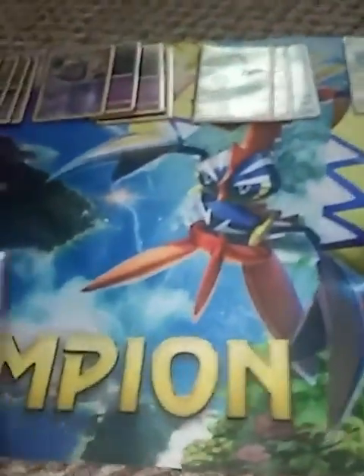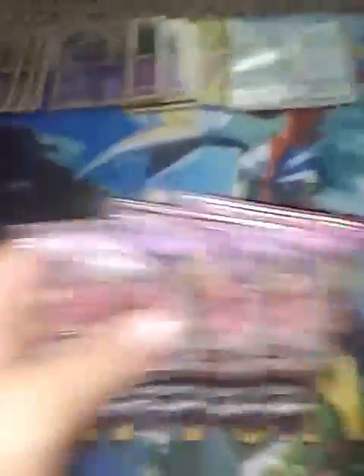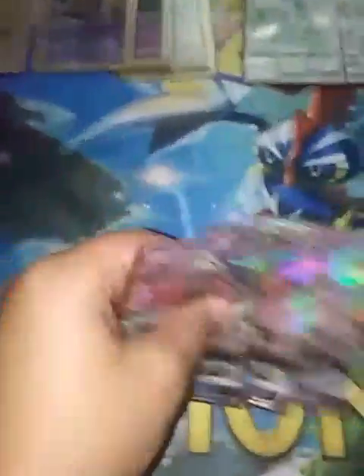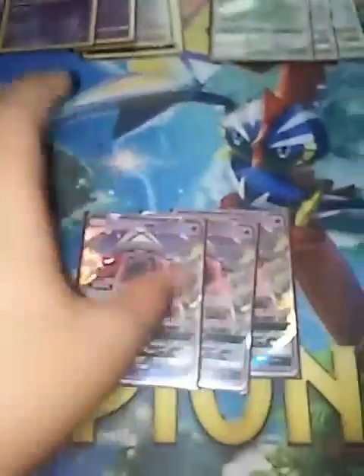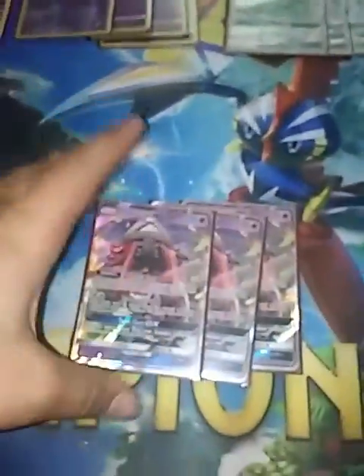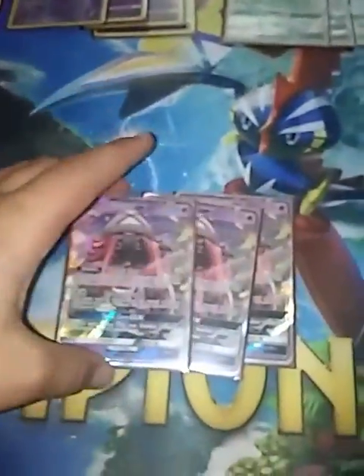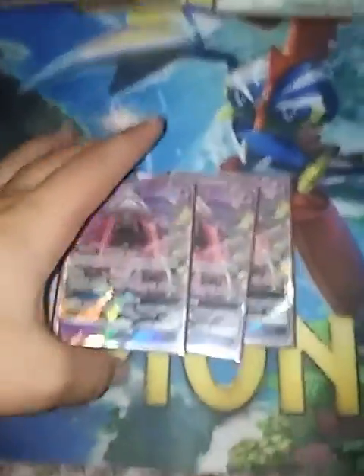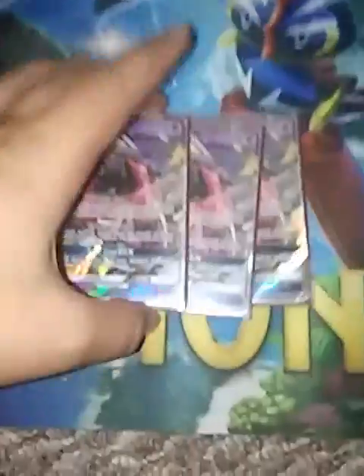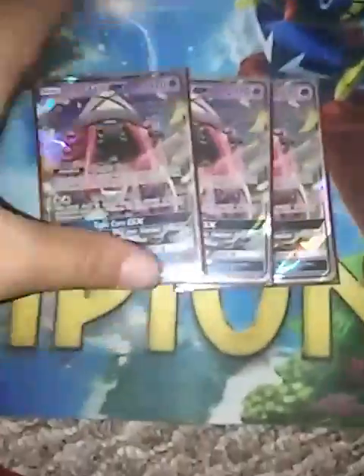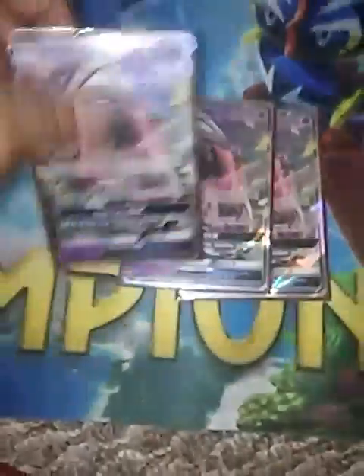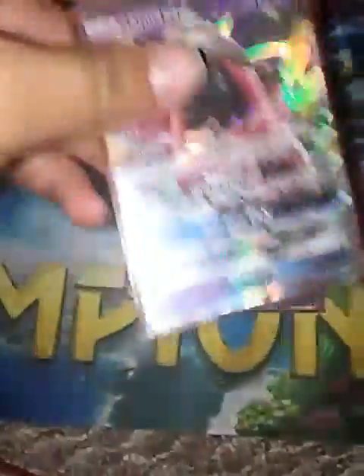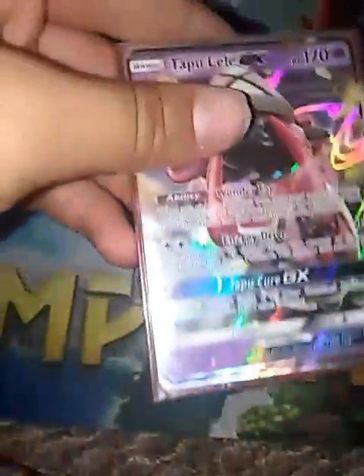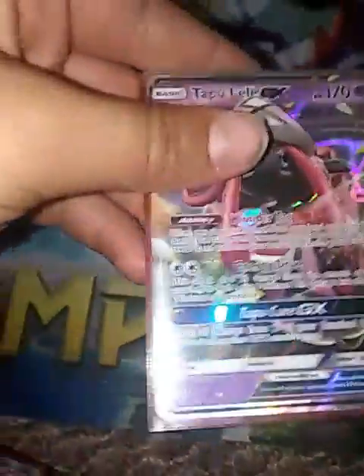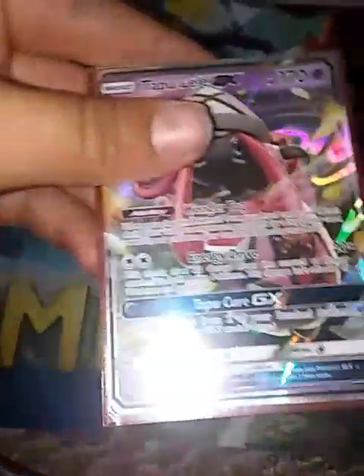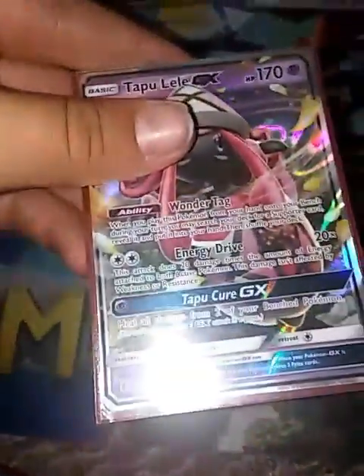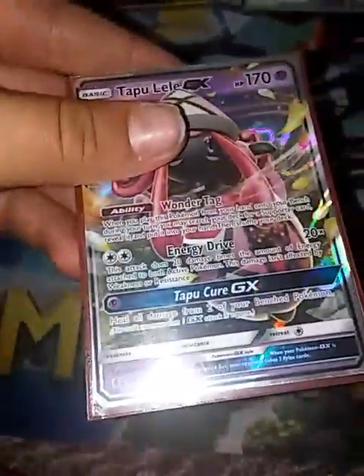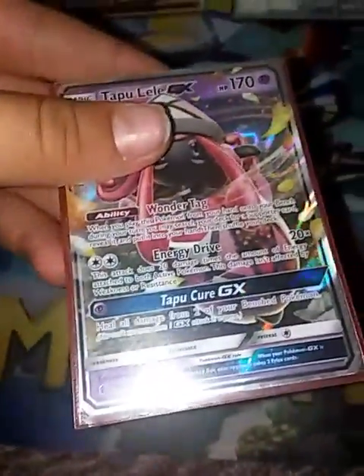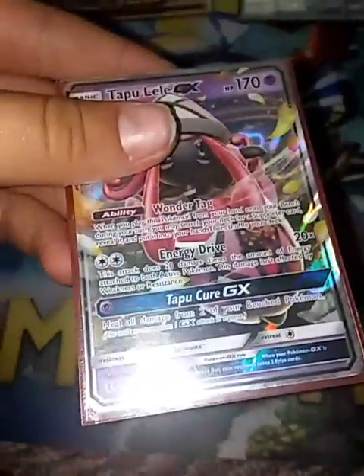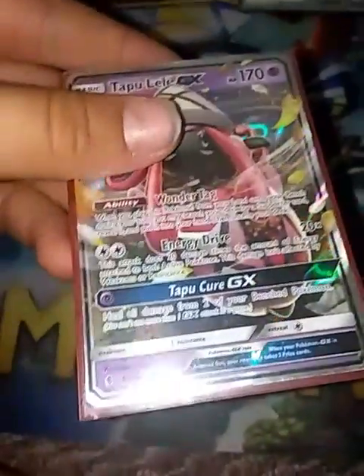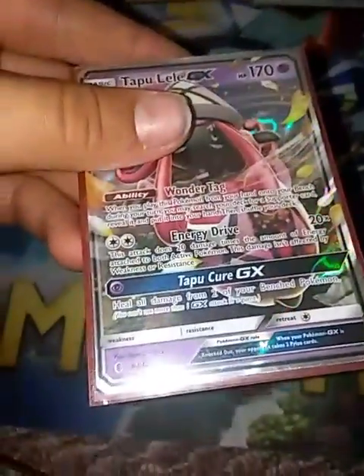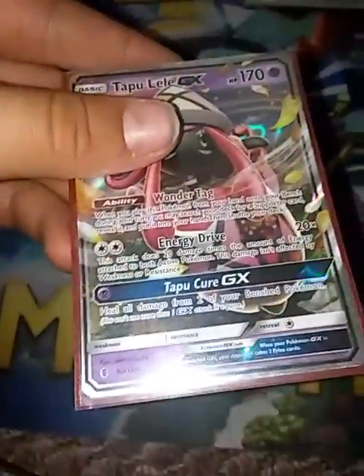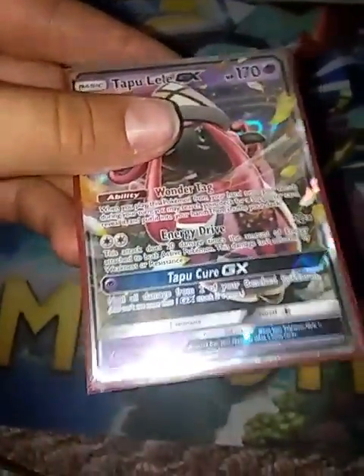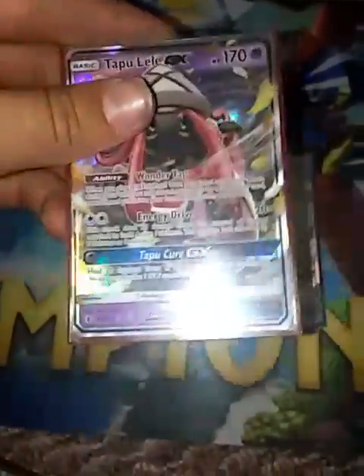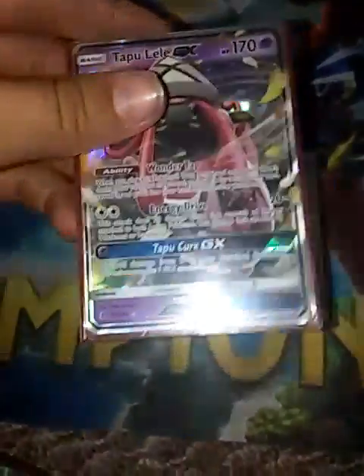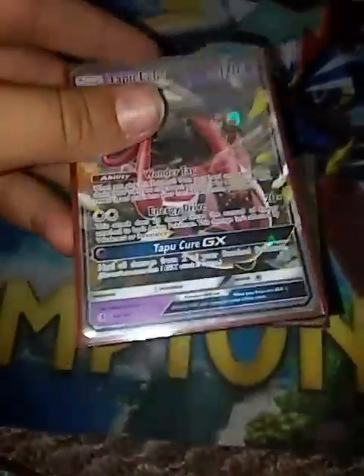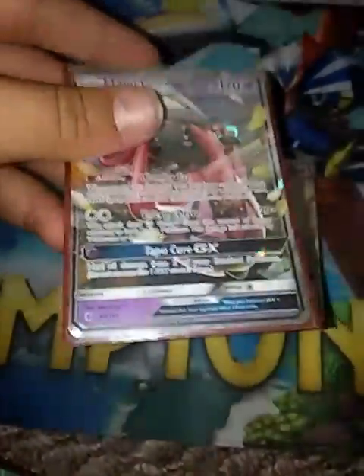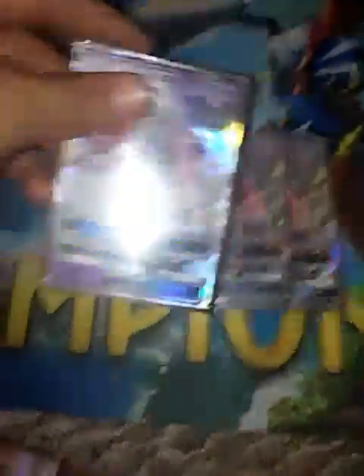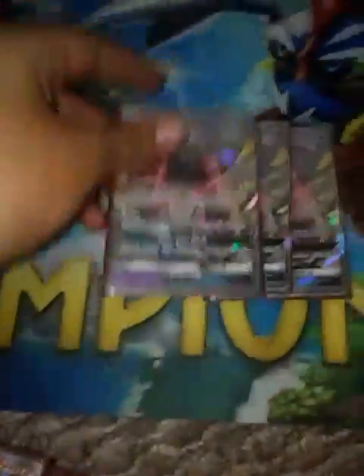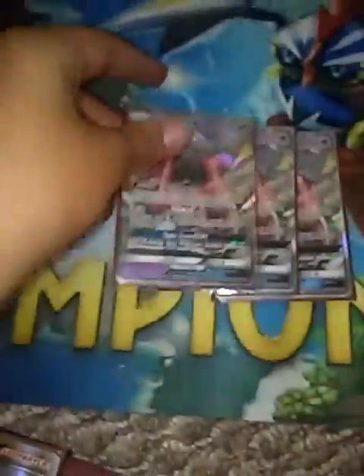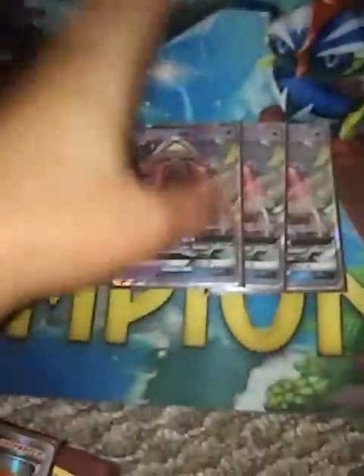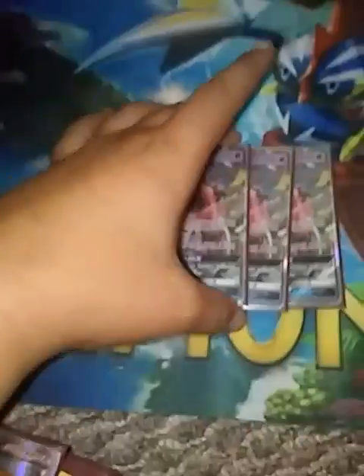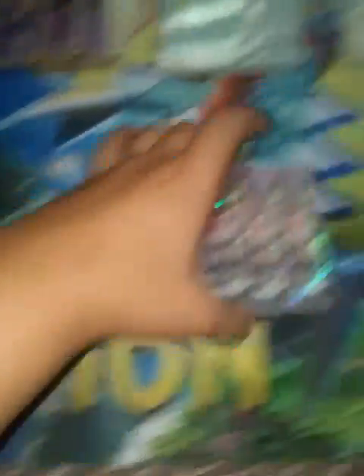We use 3 Tapu Lele GX — just for consistency, setup, Energy Drive, and Tapu Cure GX if we need to.